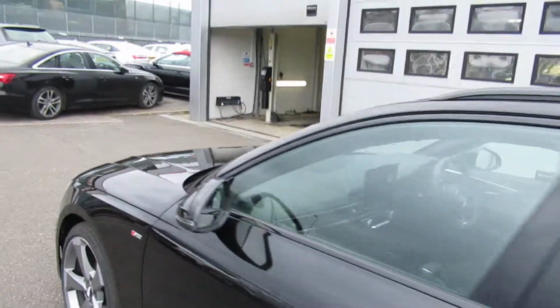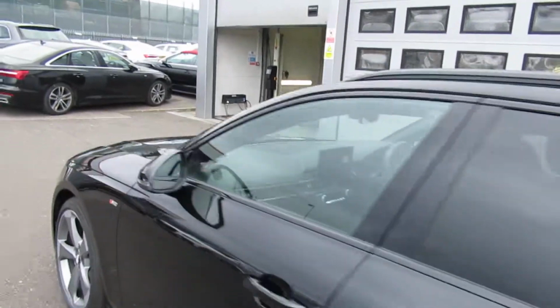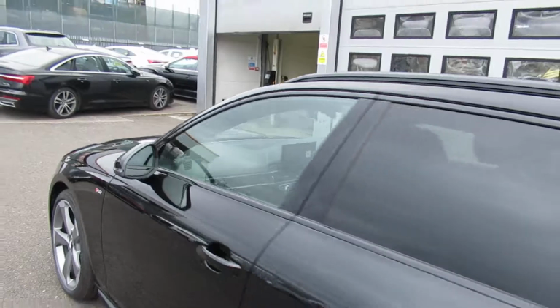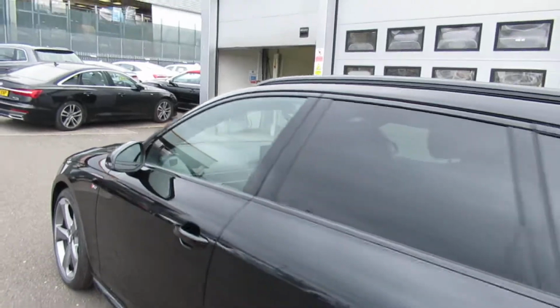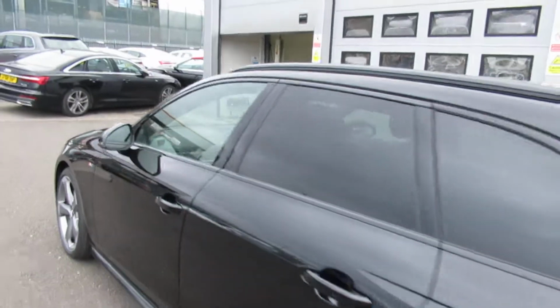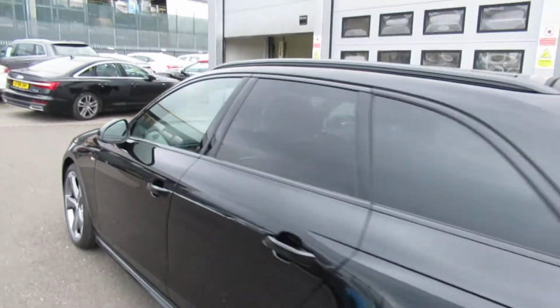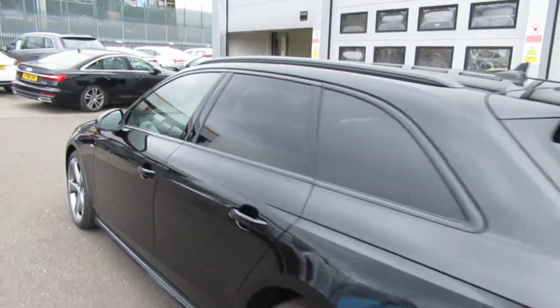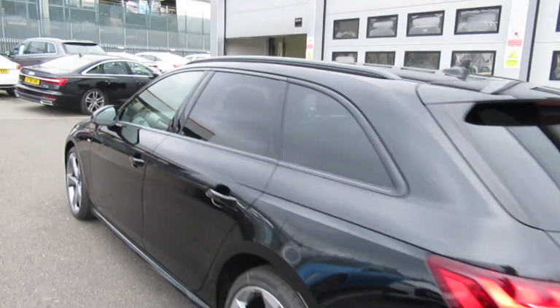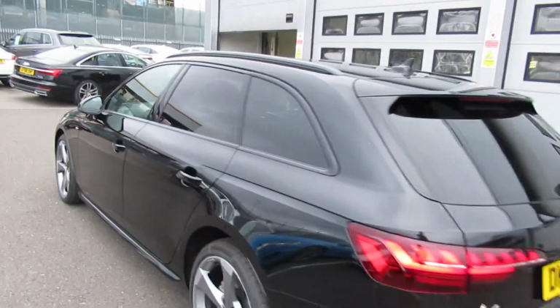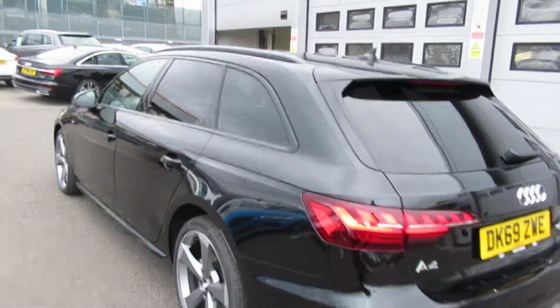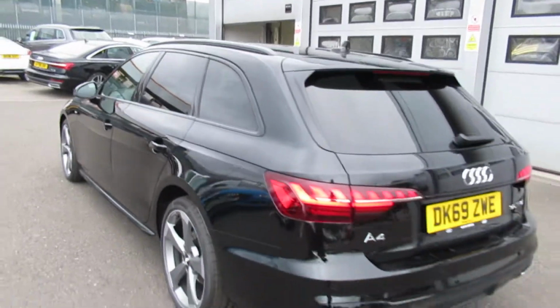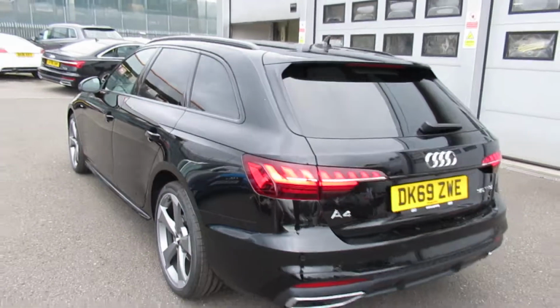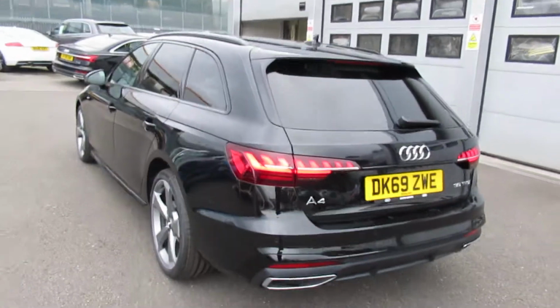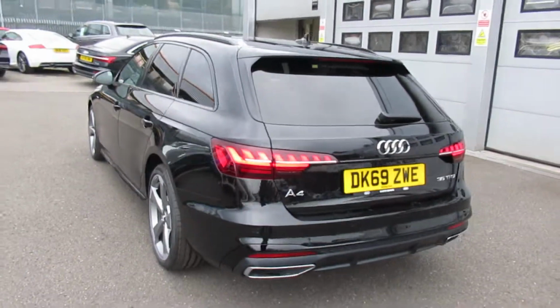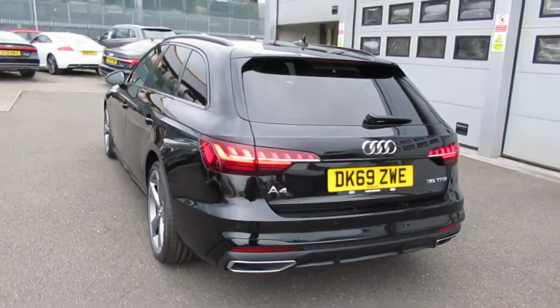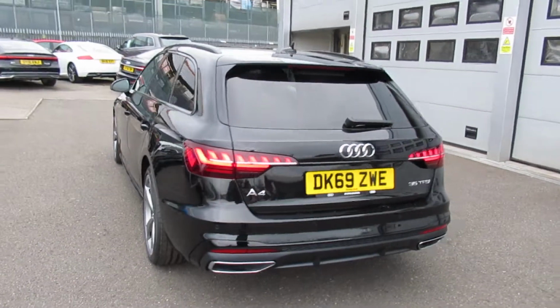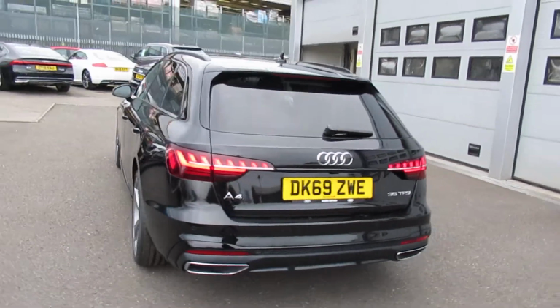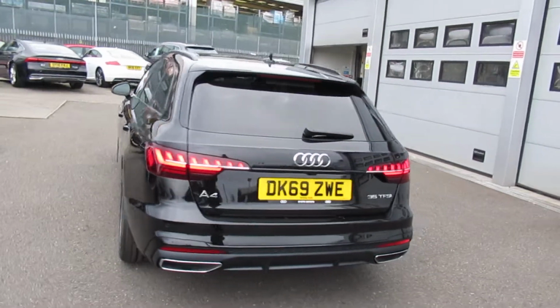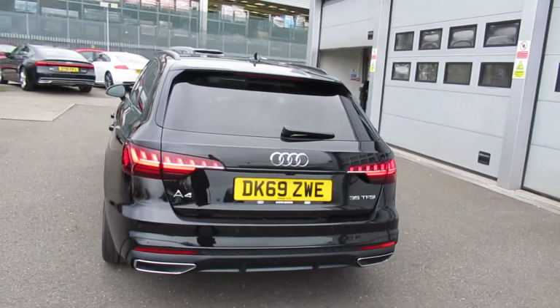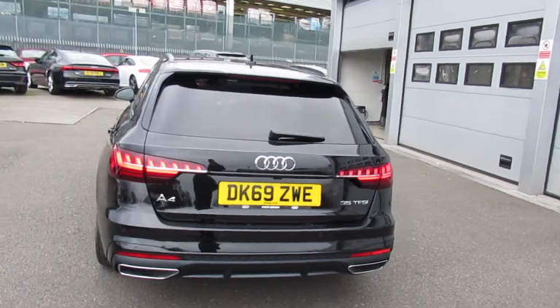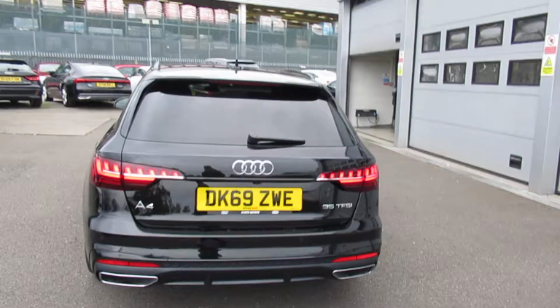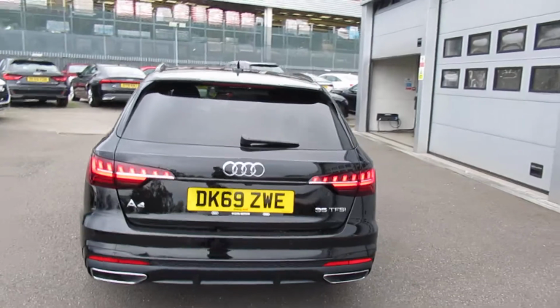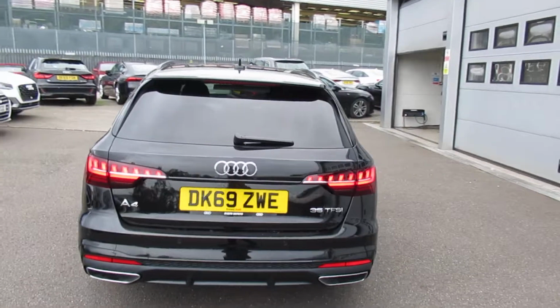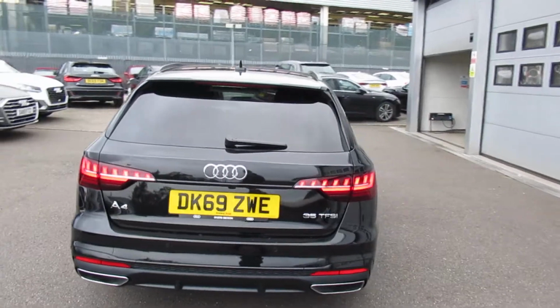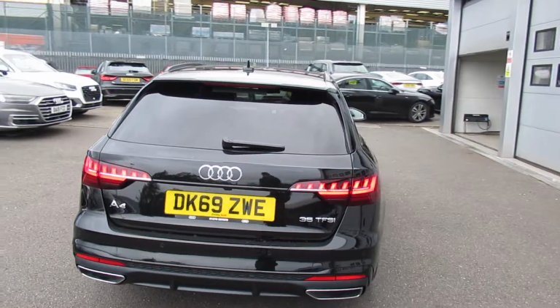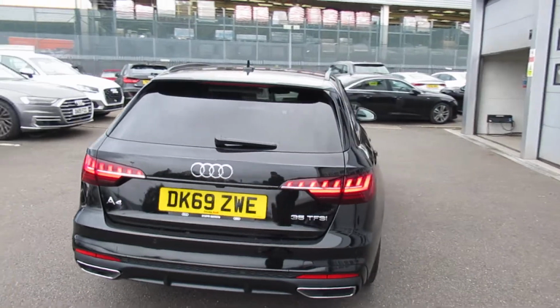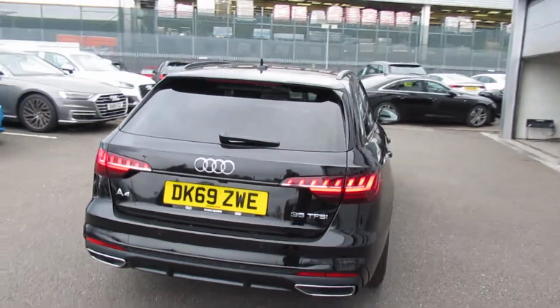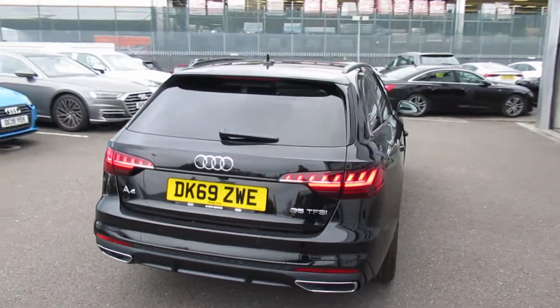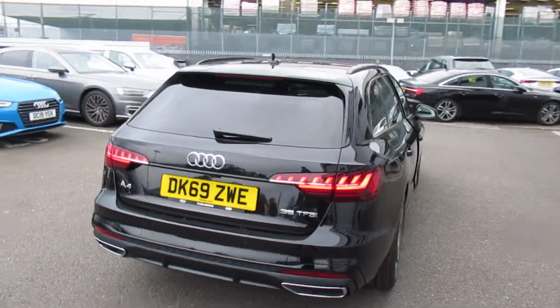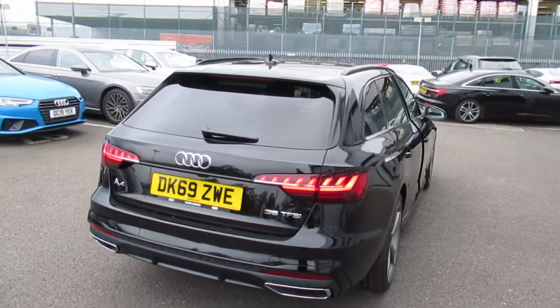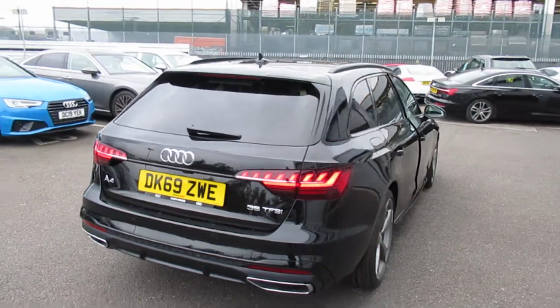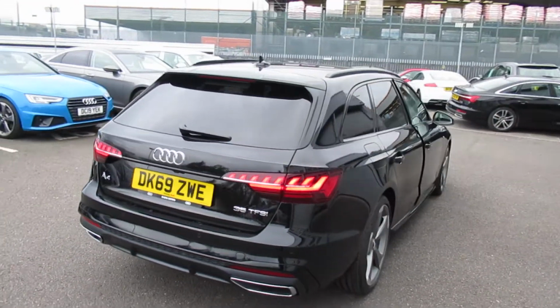High gloss black surrounds on the exterior windows with the privacy glass from the B-pillar backwards, with the full electronic power tailgate with the reverse camera and the twin polished chrome exhaust.